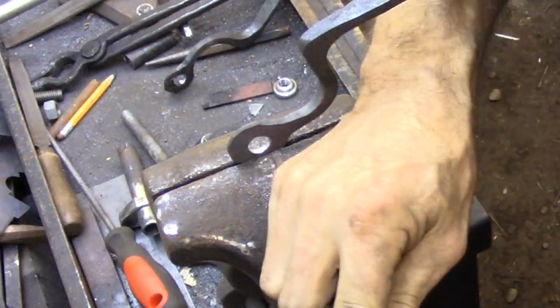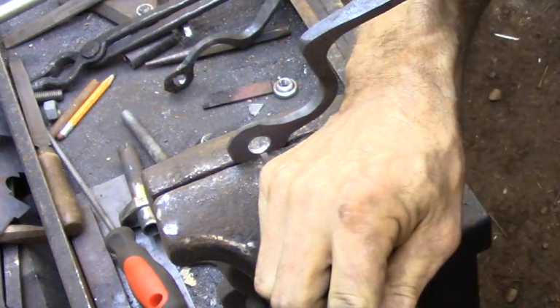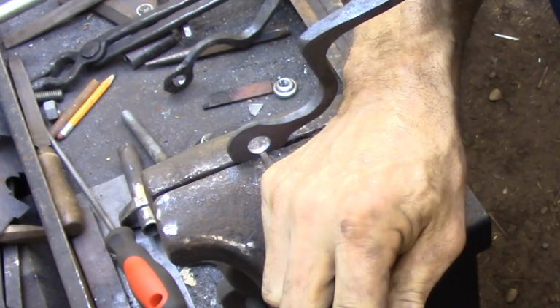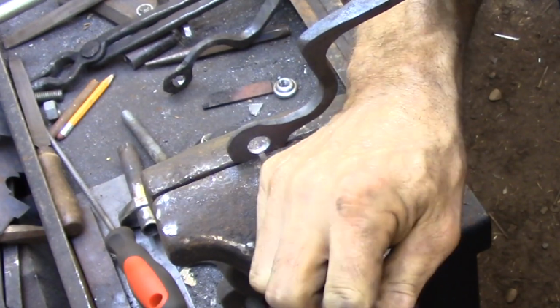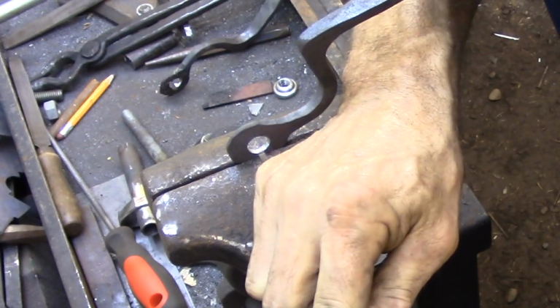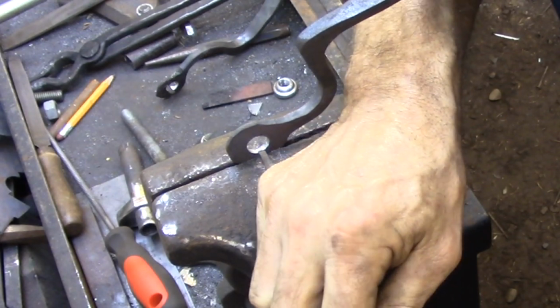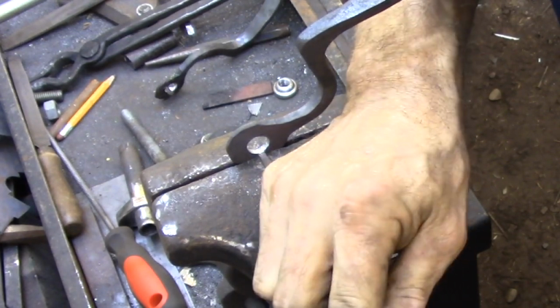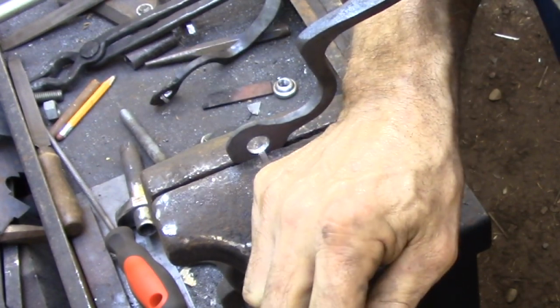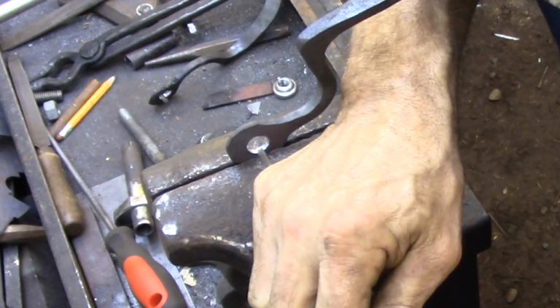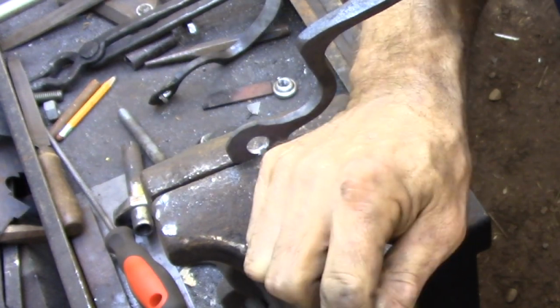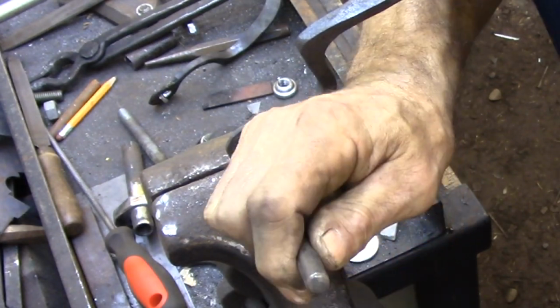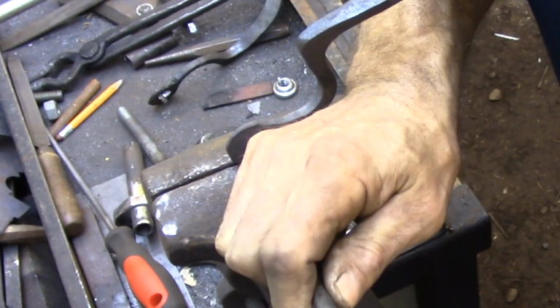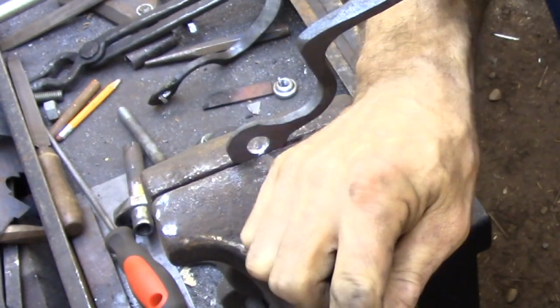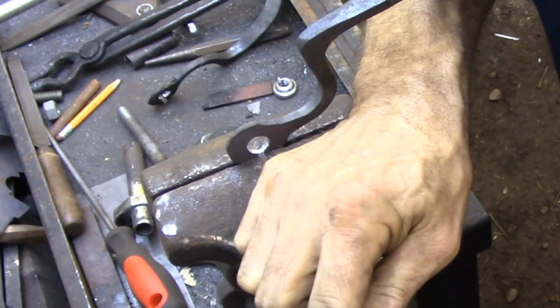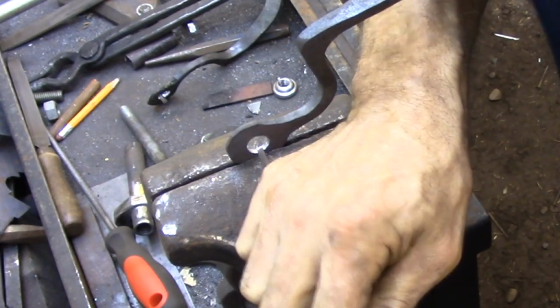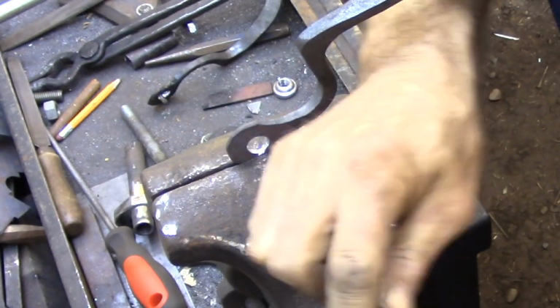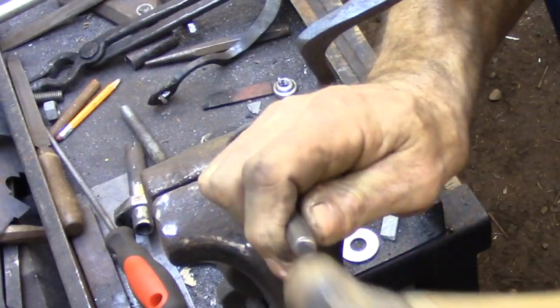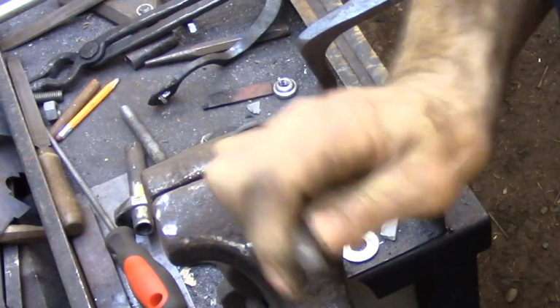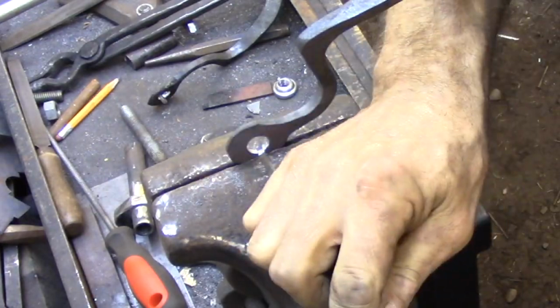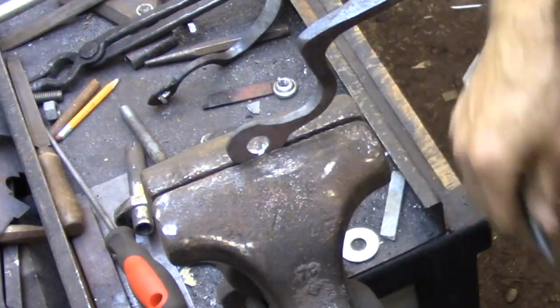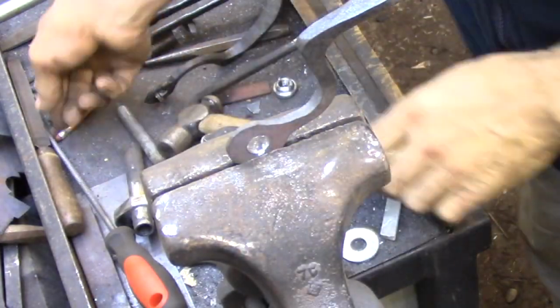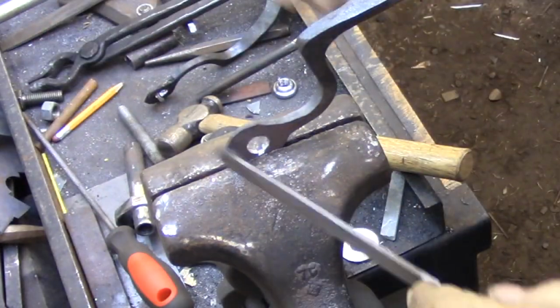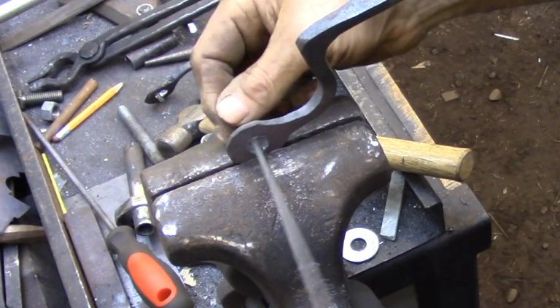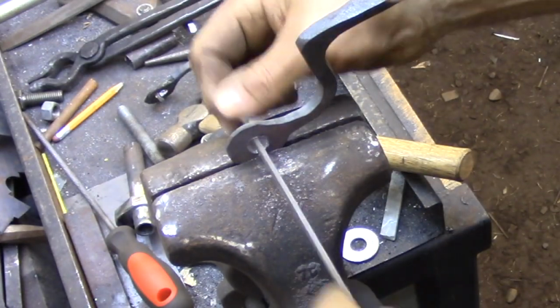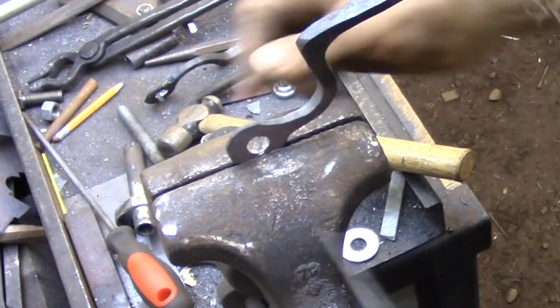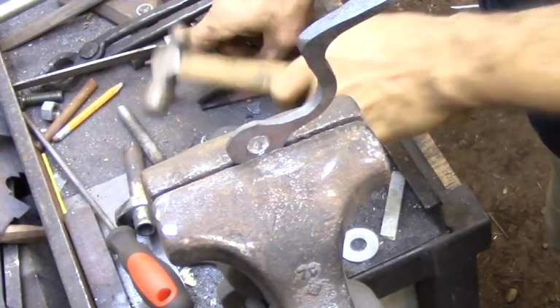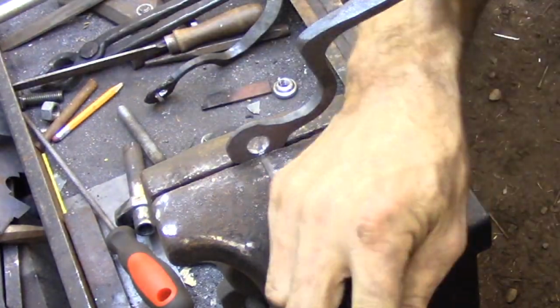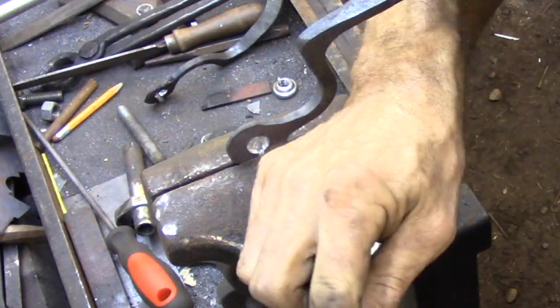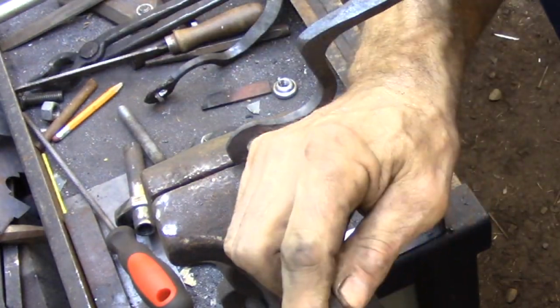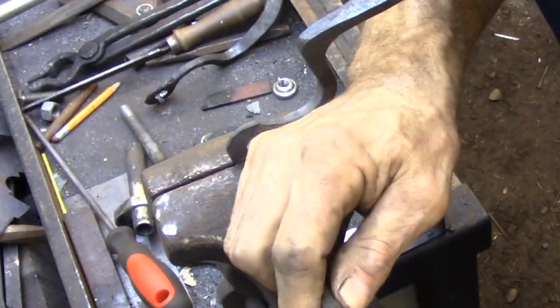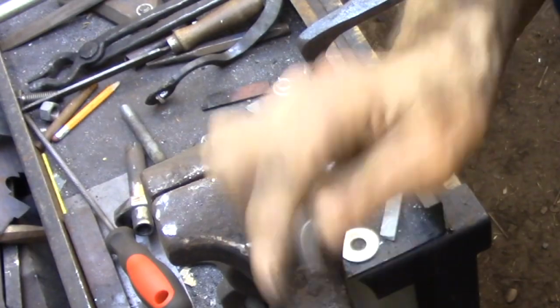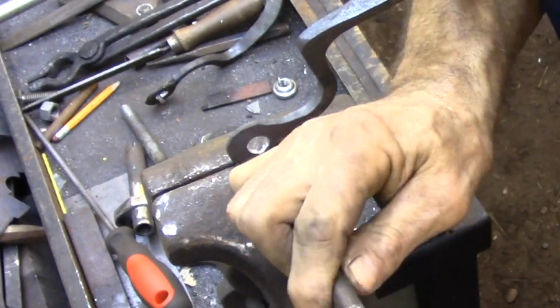The last thing that I need to do to get this part roughed in is to chisel a groove in the outside door handle that will allow it to pass over top of the keyway that's embedded into the head of the bolt.